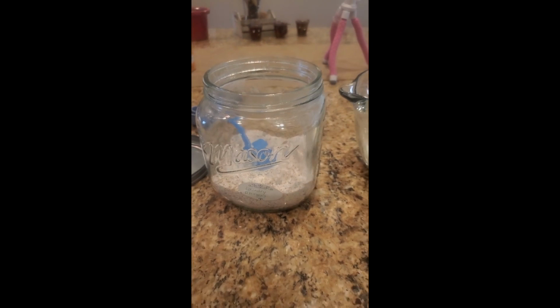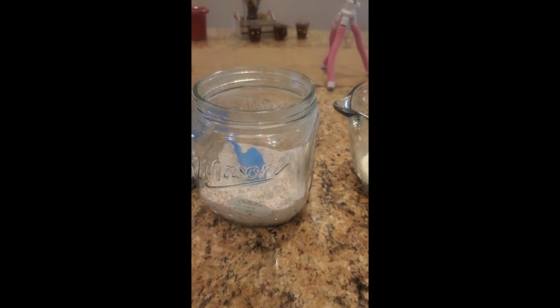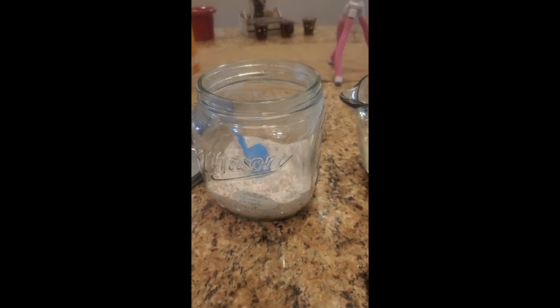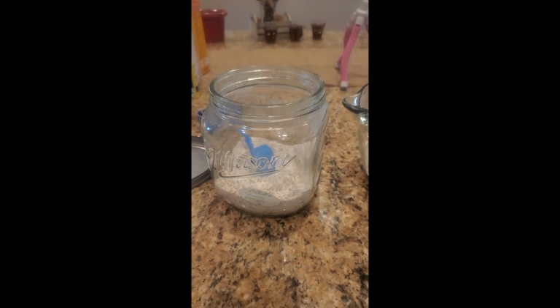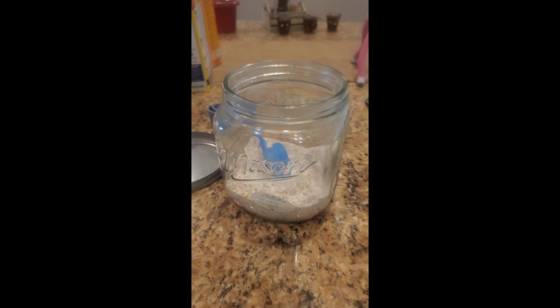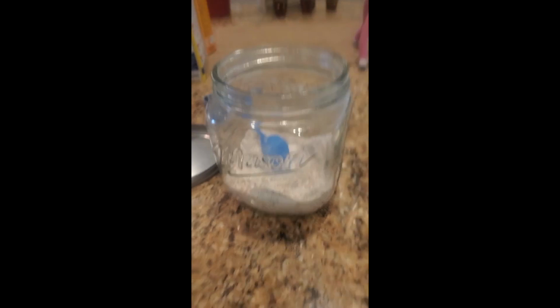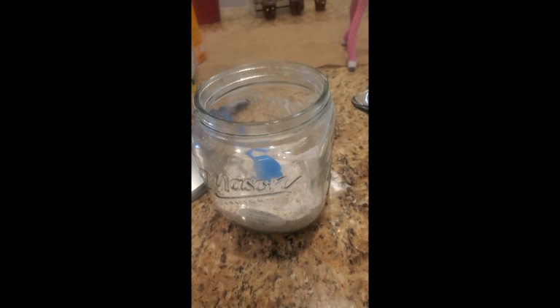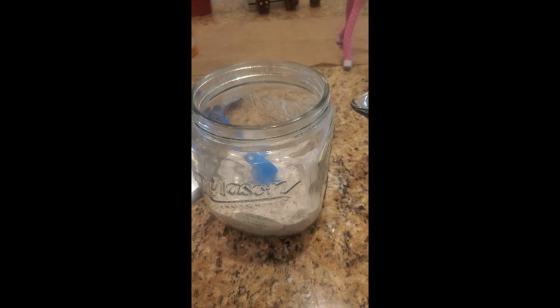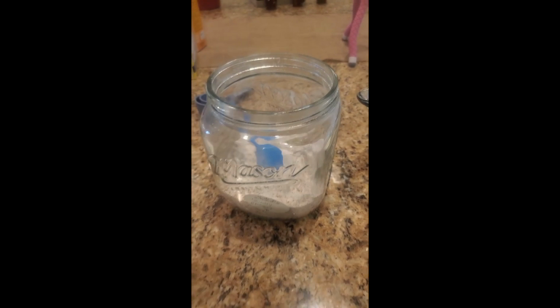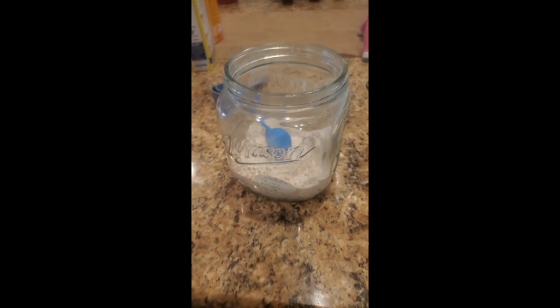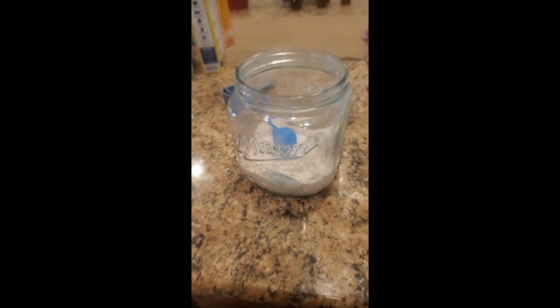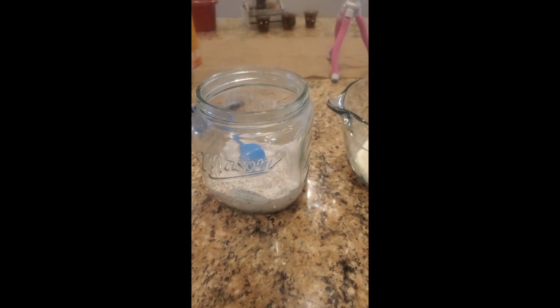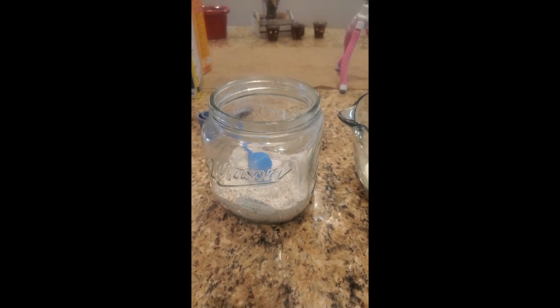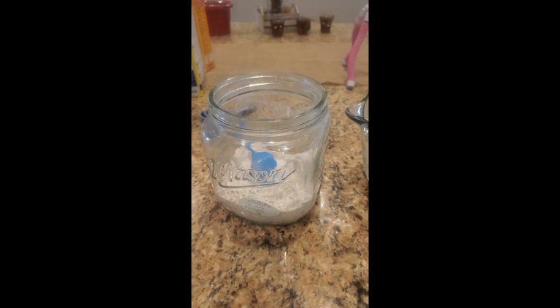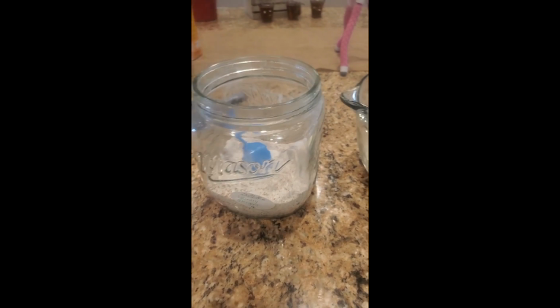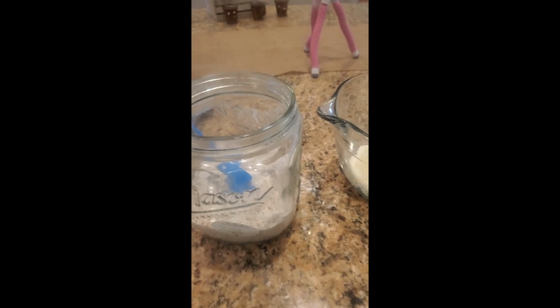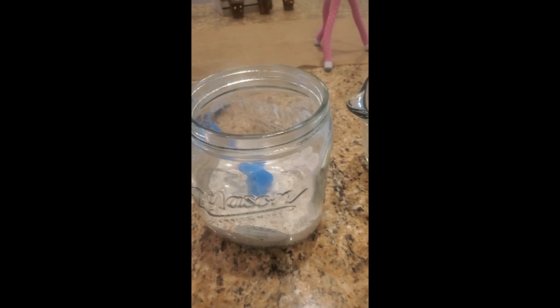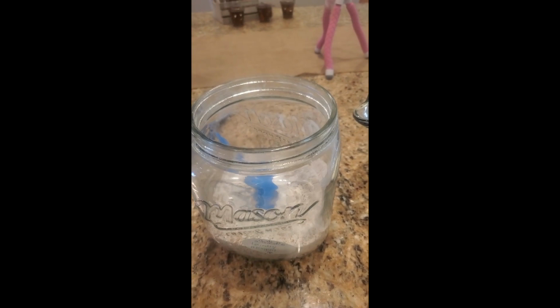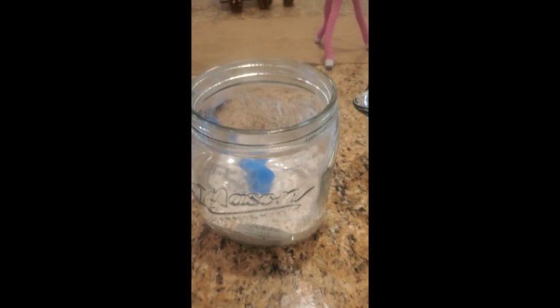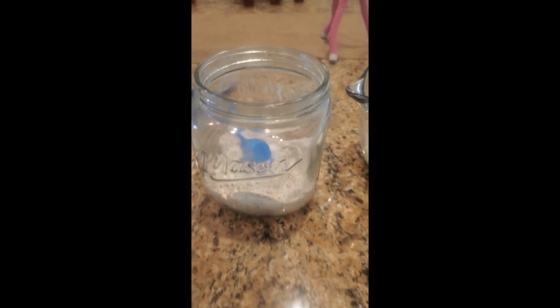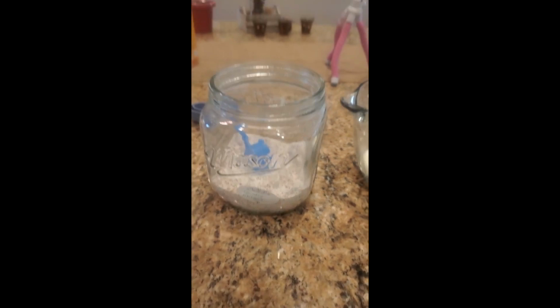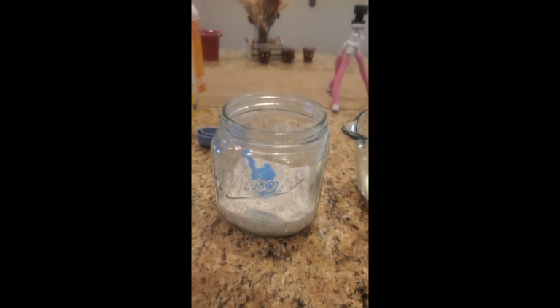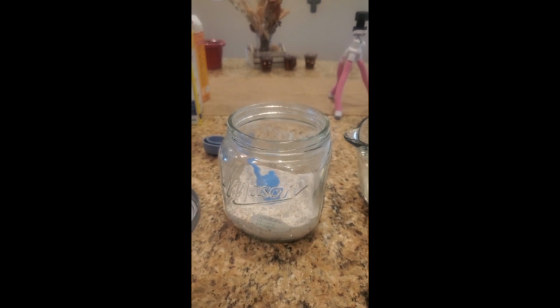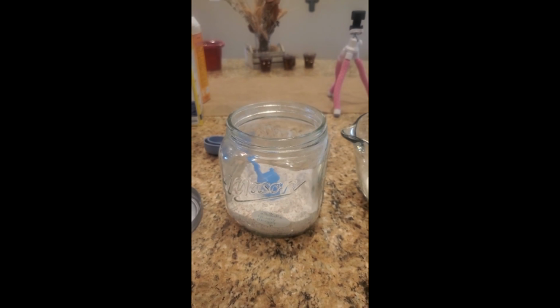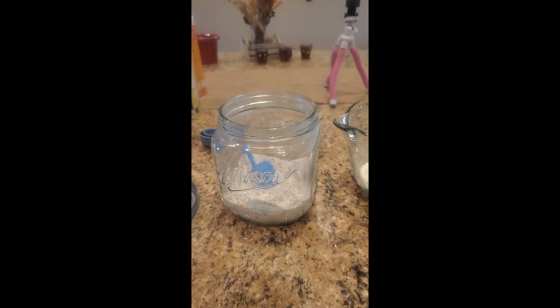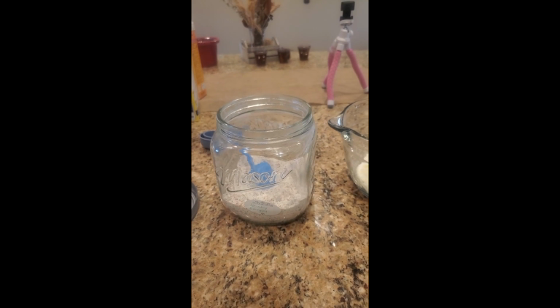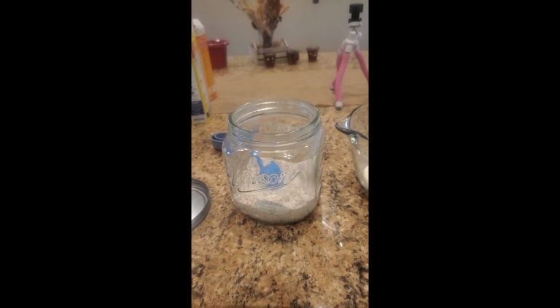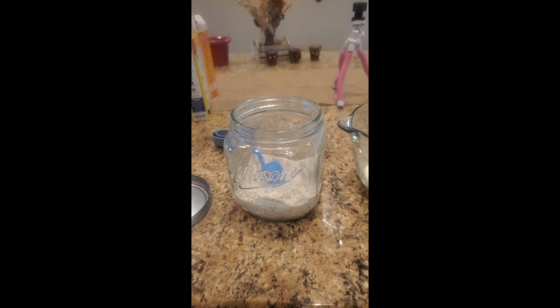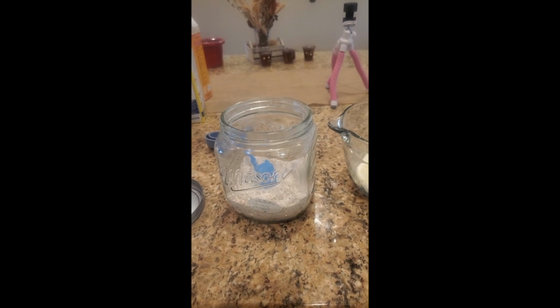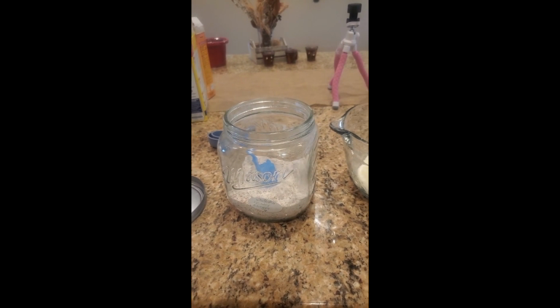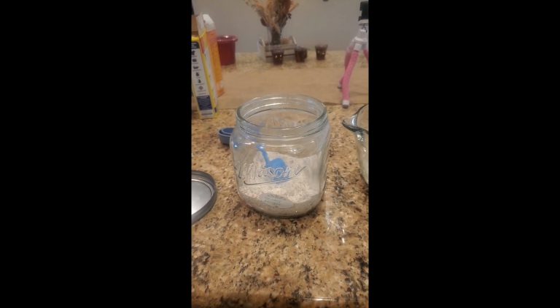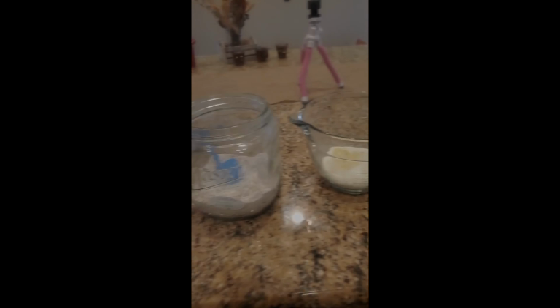I just store it in a mason jar. I know you've heard in past videos — I love my mason jars, I use them absolutely for everything. If you liked this video and enjoyed it, please like and subscribe.